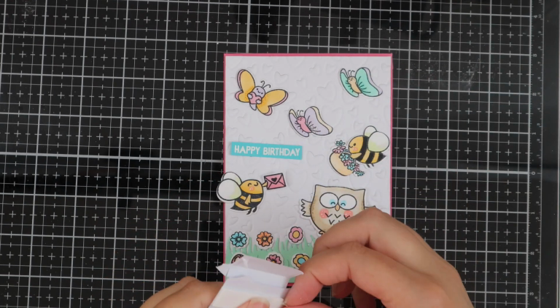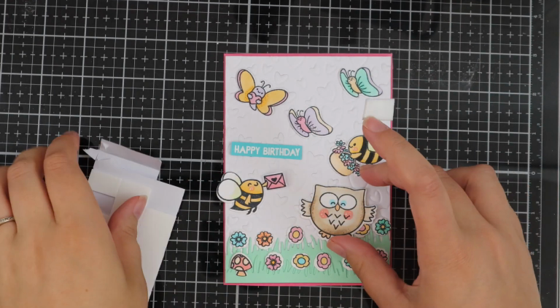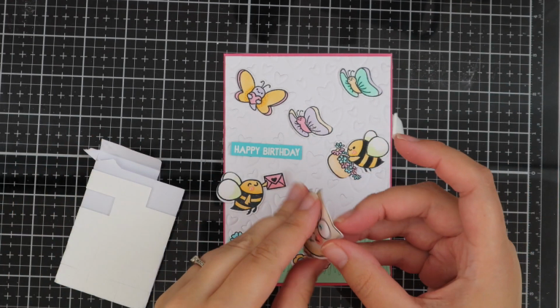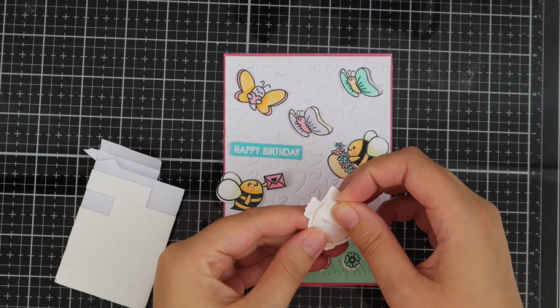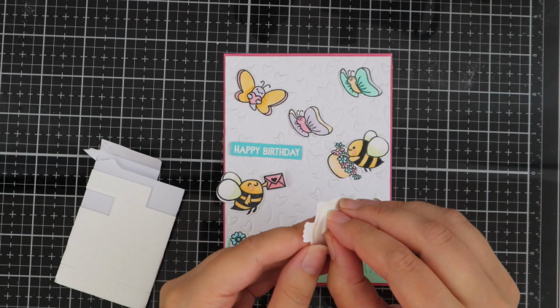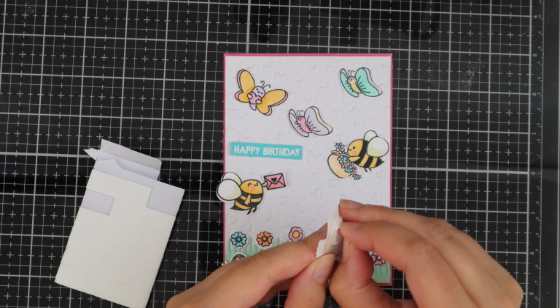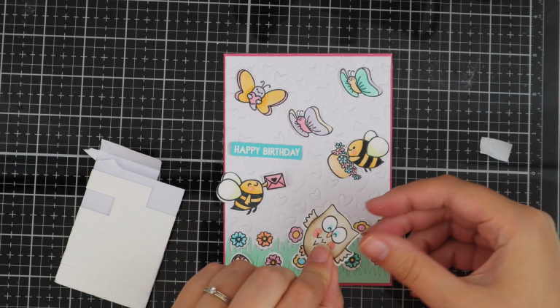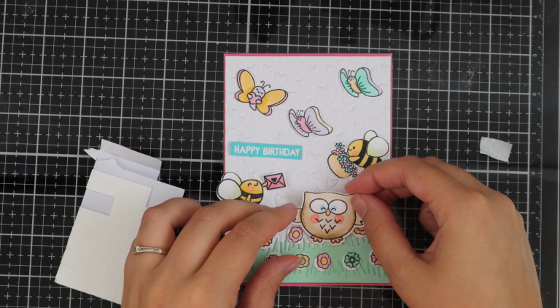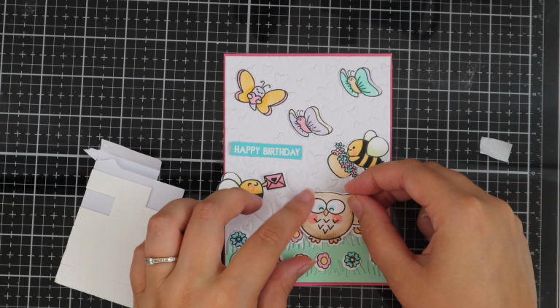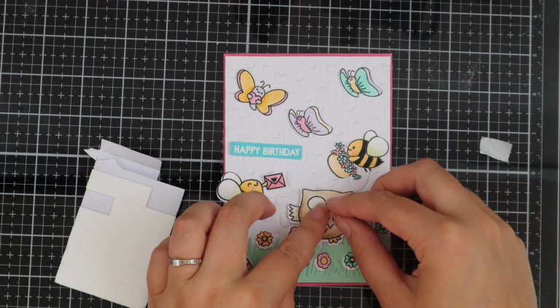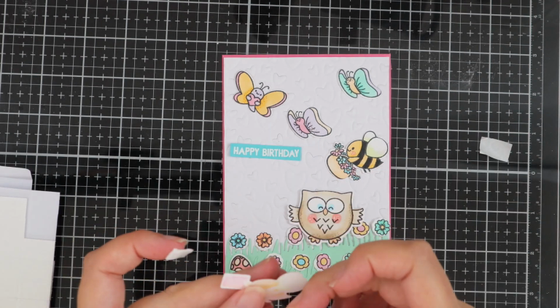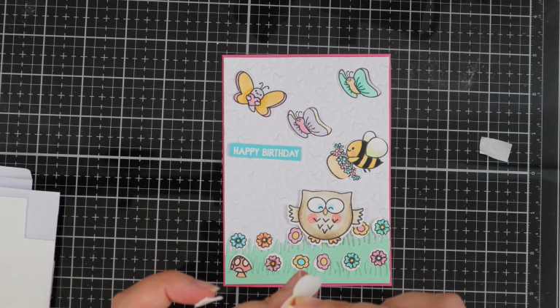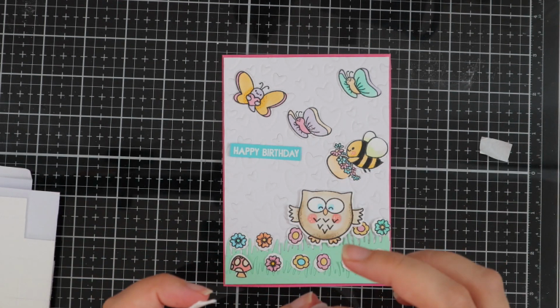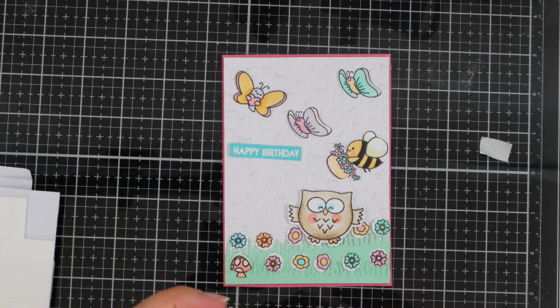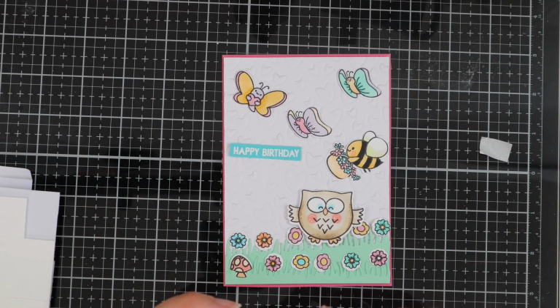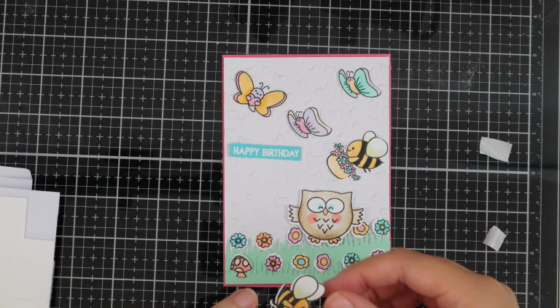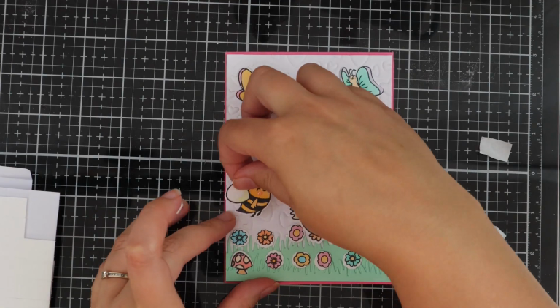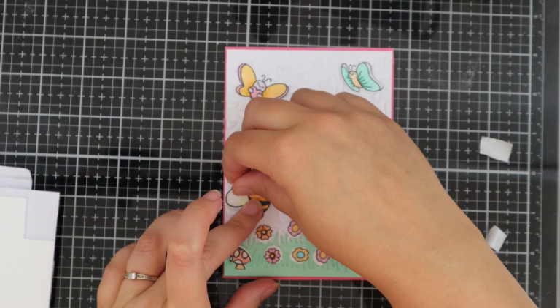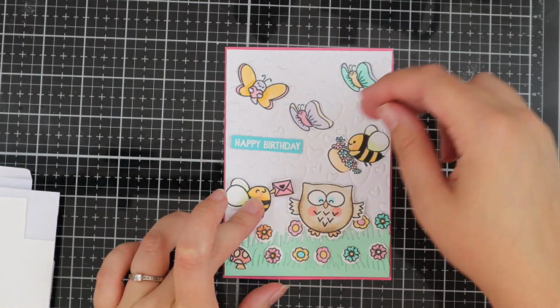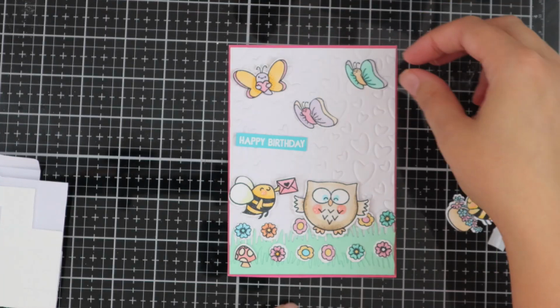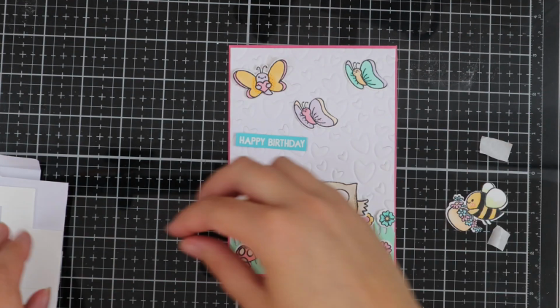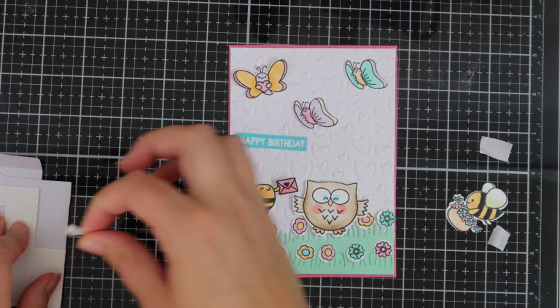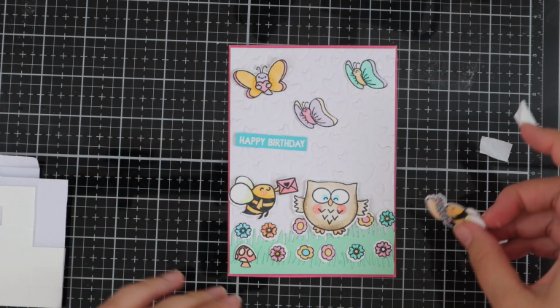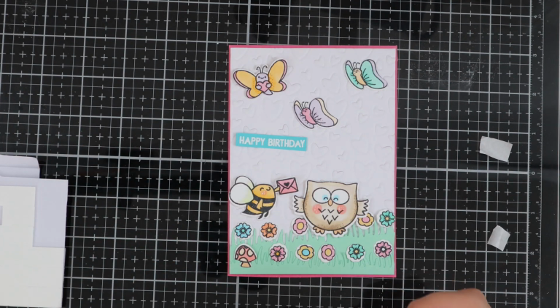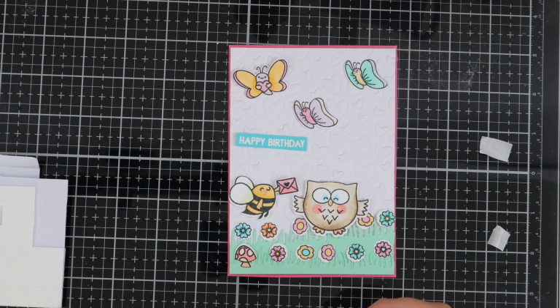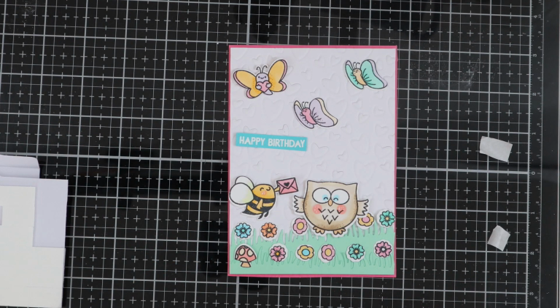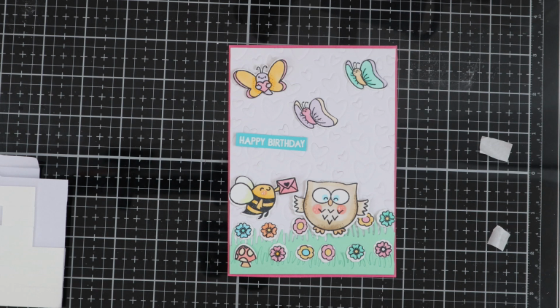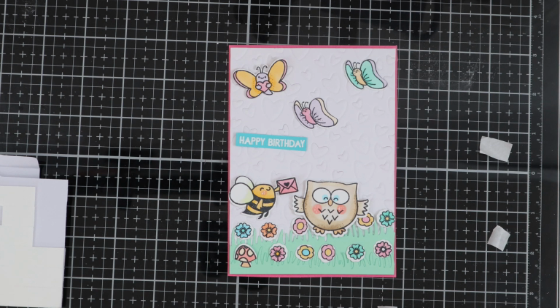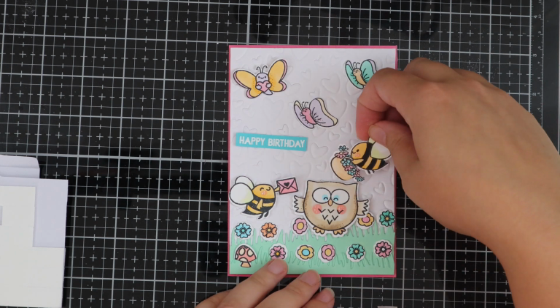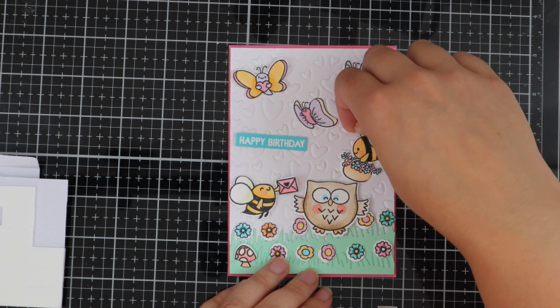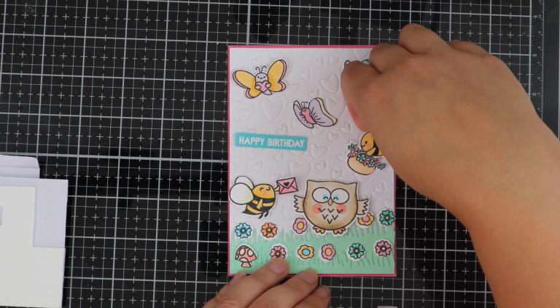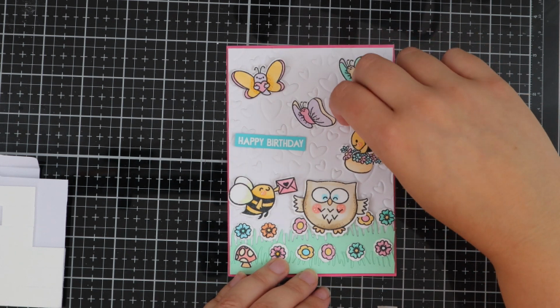Now I'm just adhering the rest of the images. I've used some foam tape to apply this to the backs of the images and the same with the happy birthday sentiment. The only thing I used PVA glue for was the grass and the flowers.